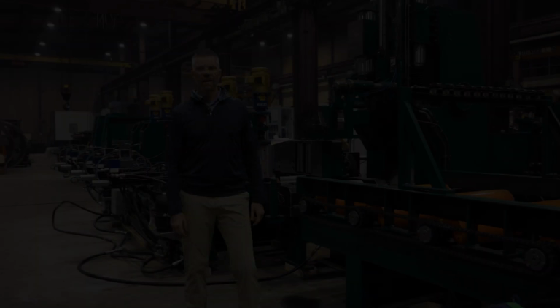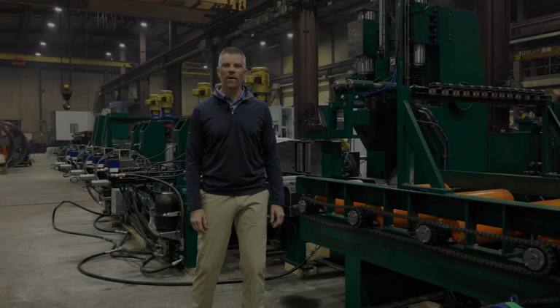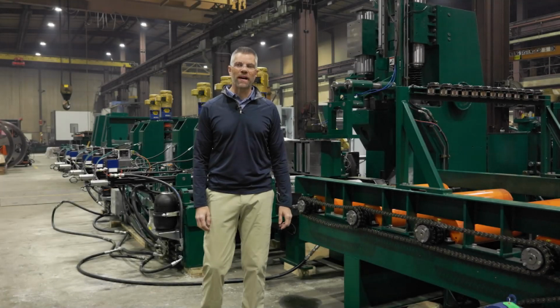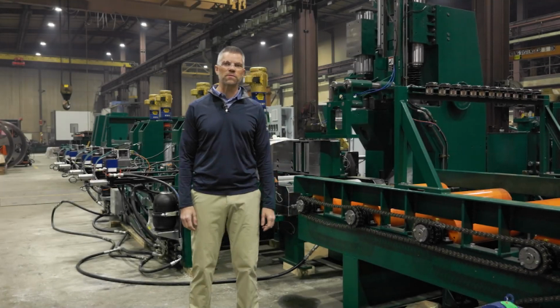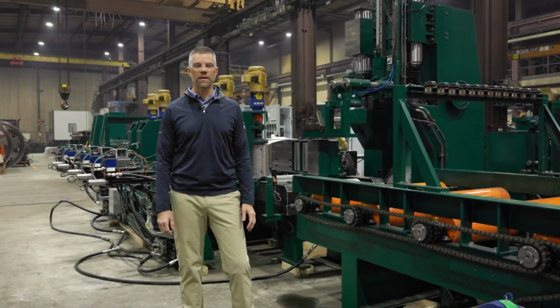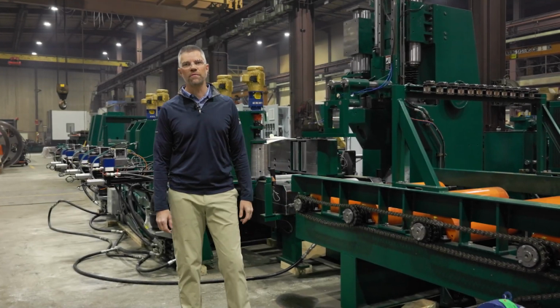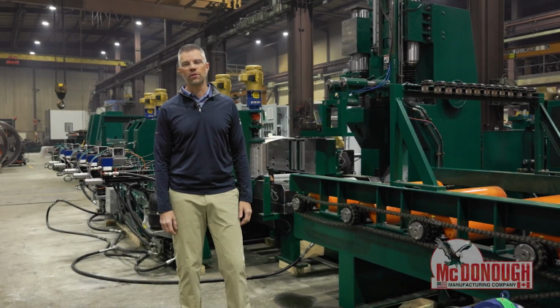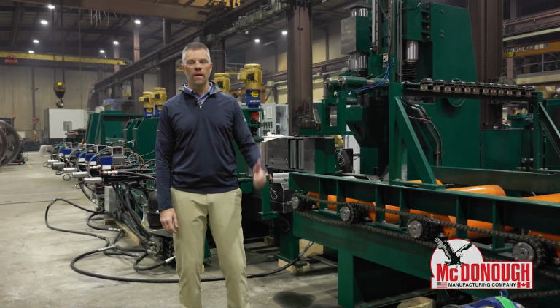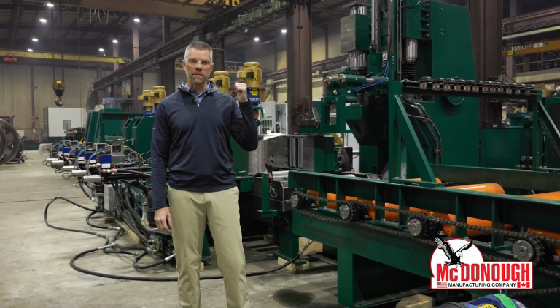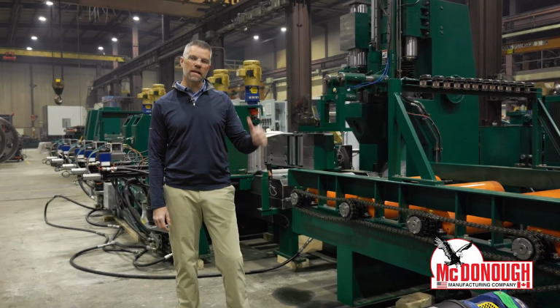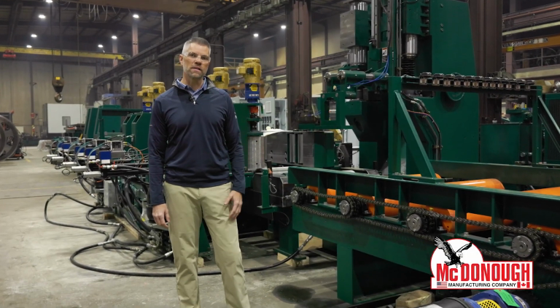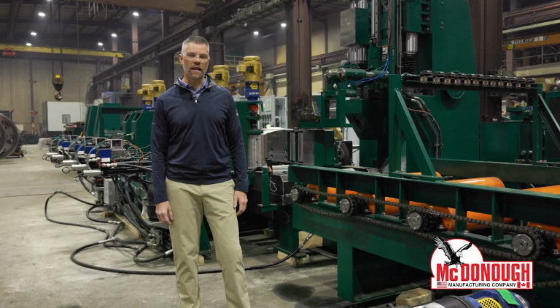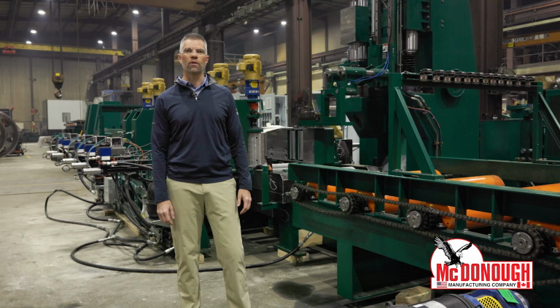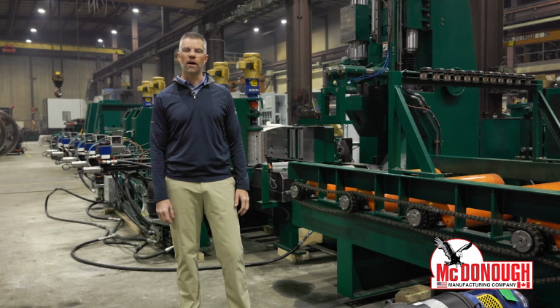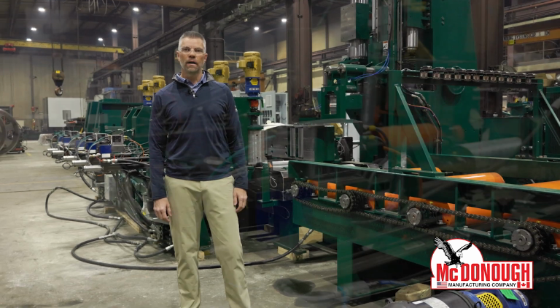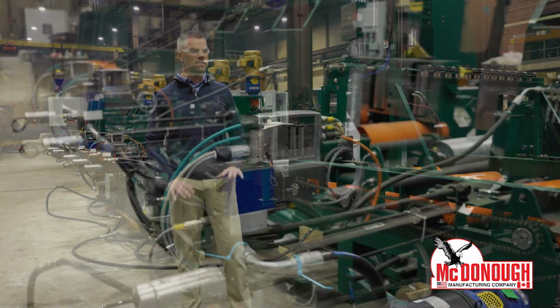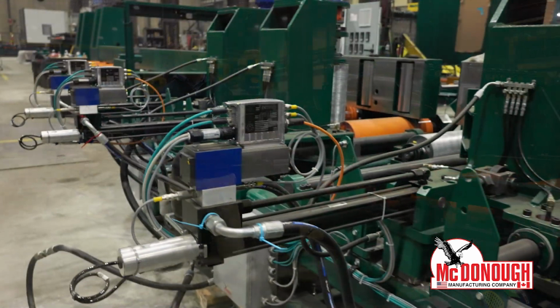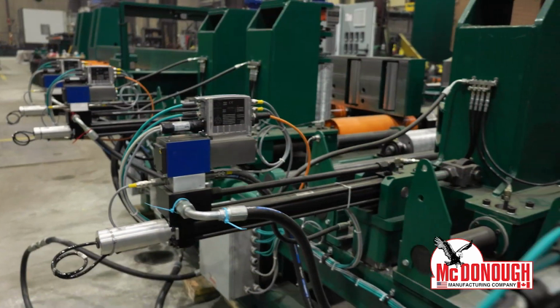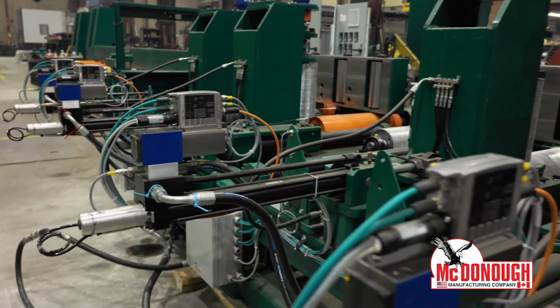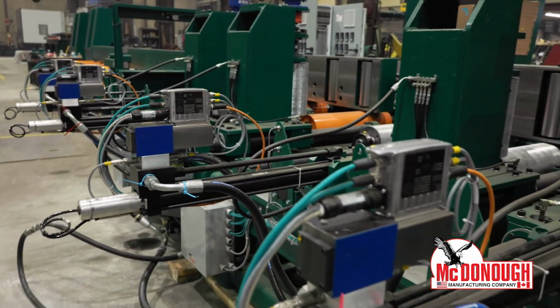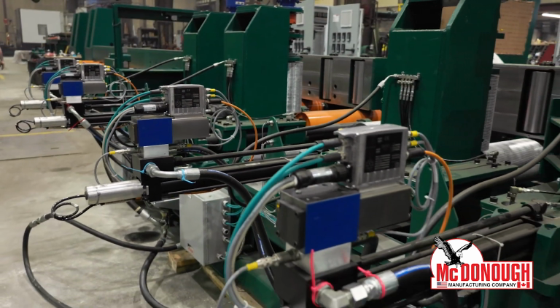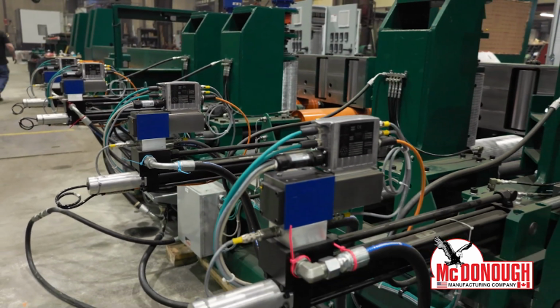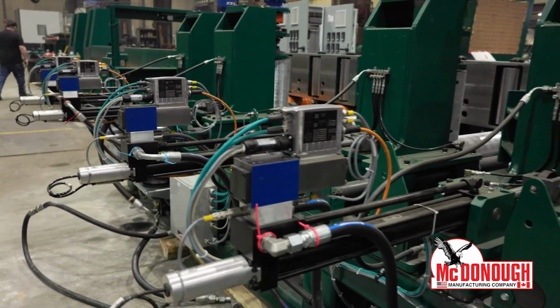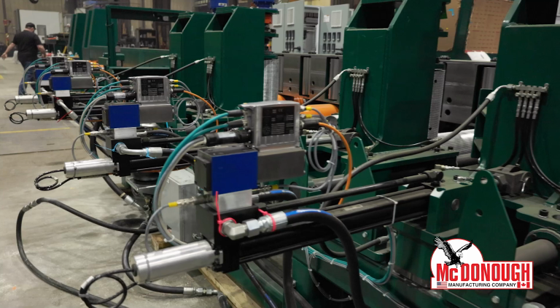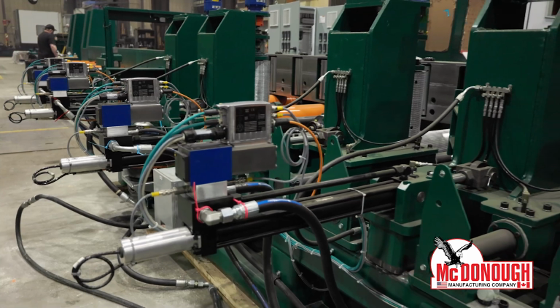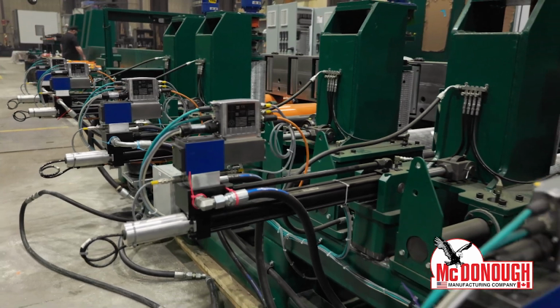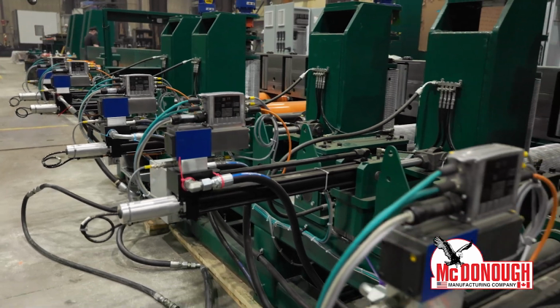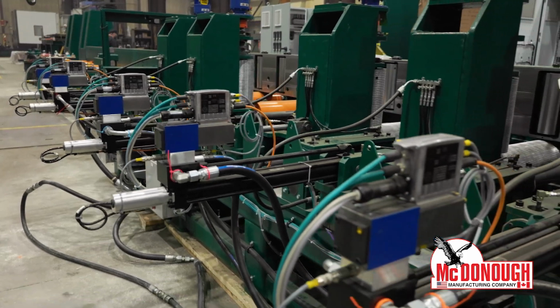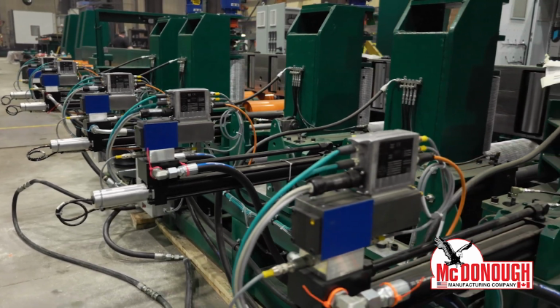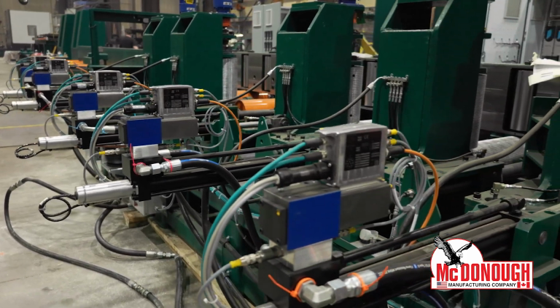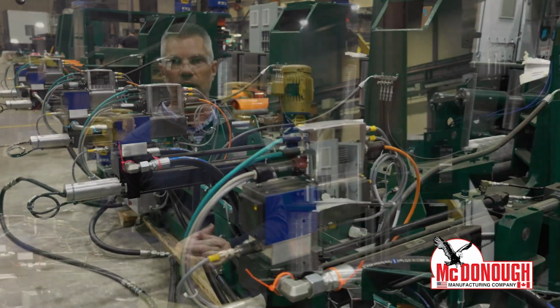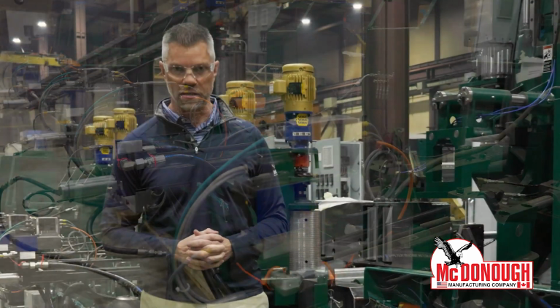Hi everybody, it's Matt Tietz with McDonough Manufacturing. Behind me today is a line bar resaw — a state-of-the-art line bar resaw system. It's what we call our AutoMax, which basically means it's an unmanned resaw system.